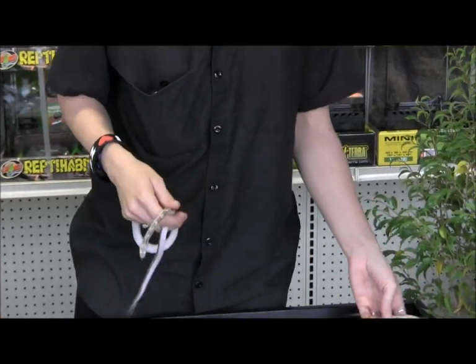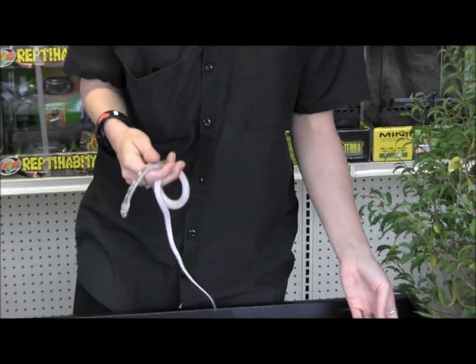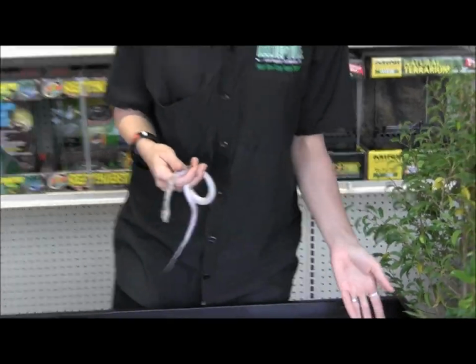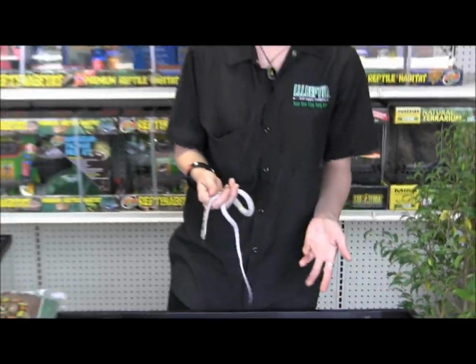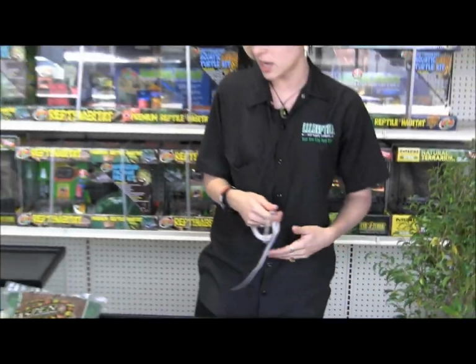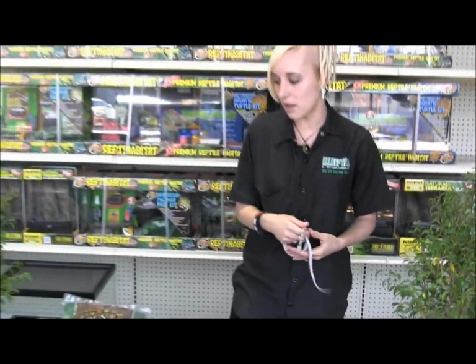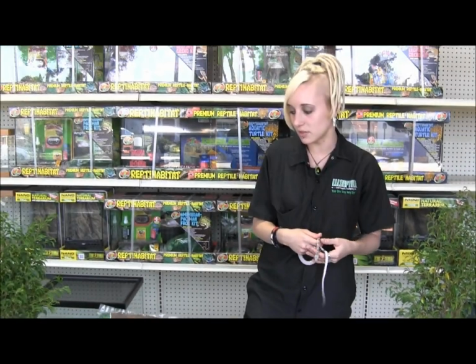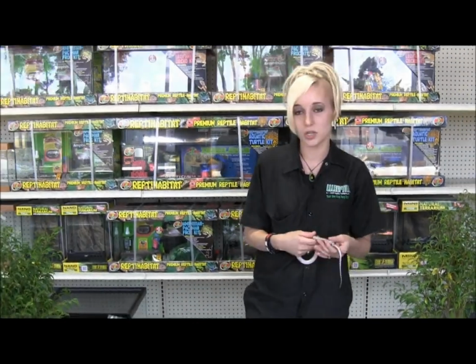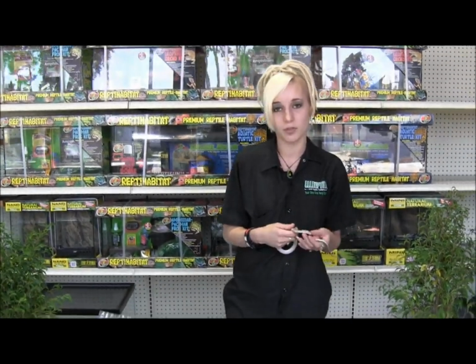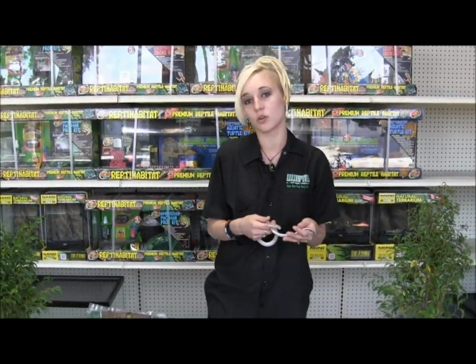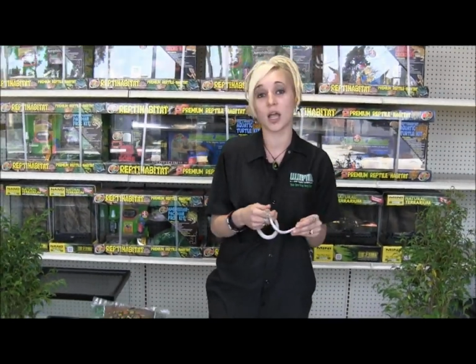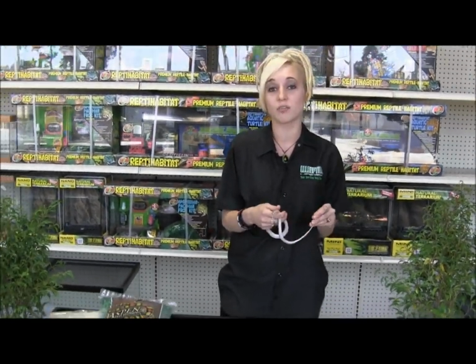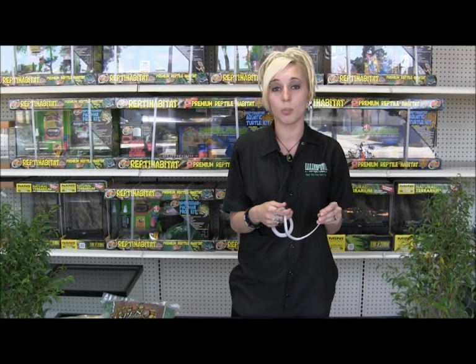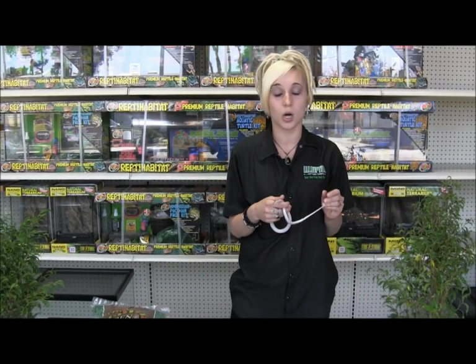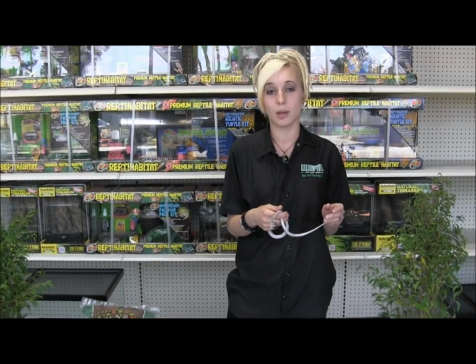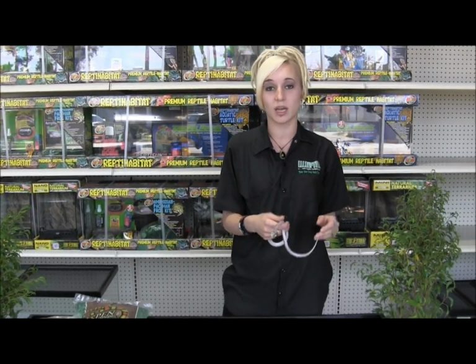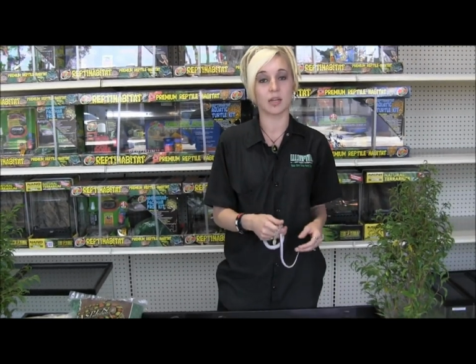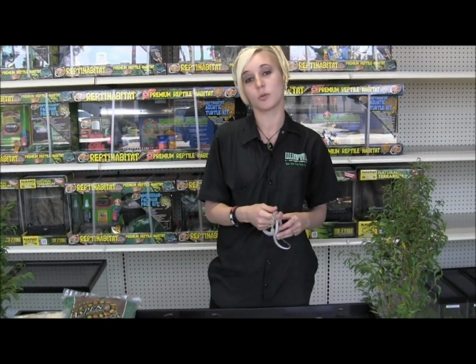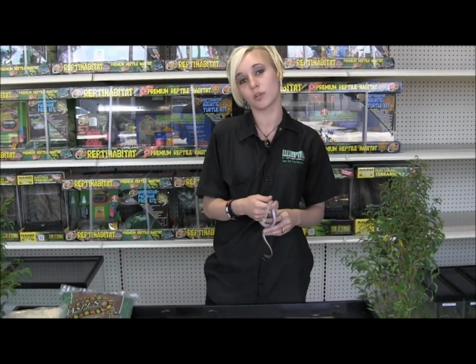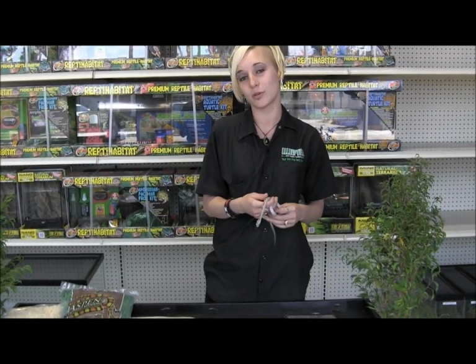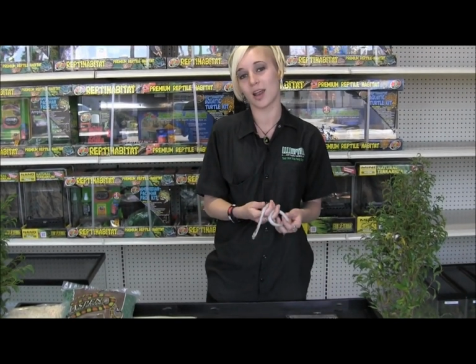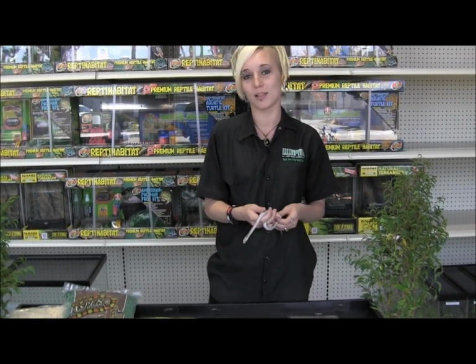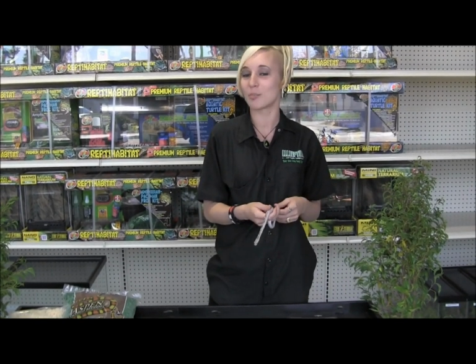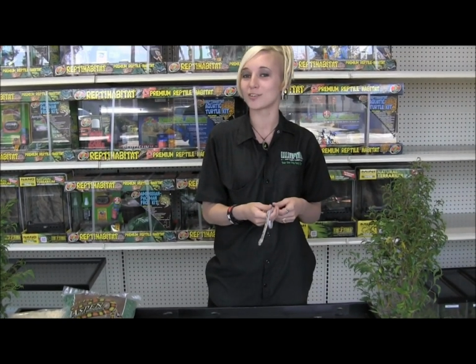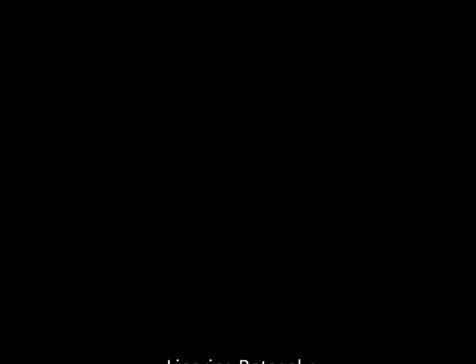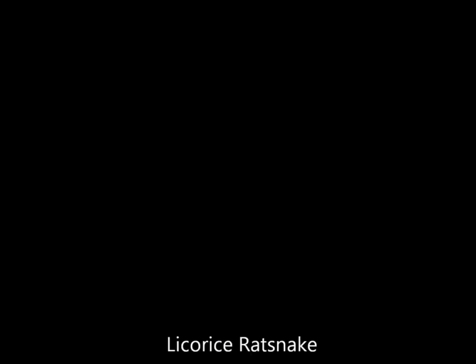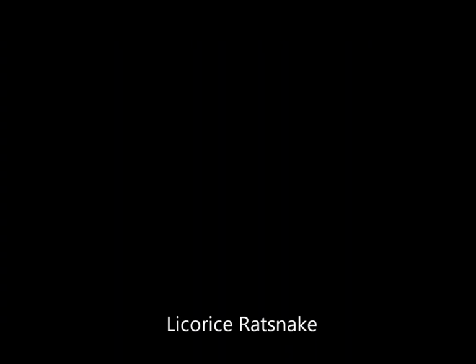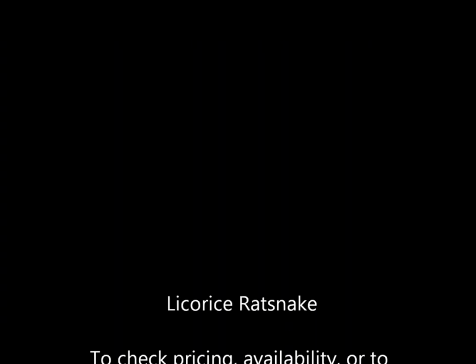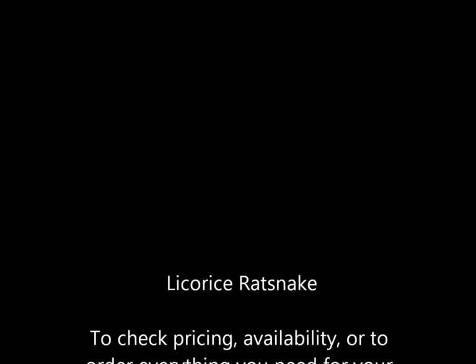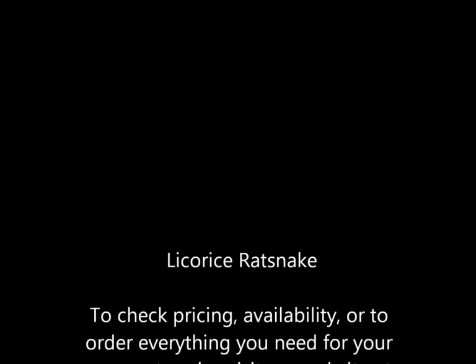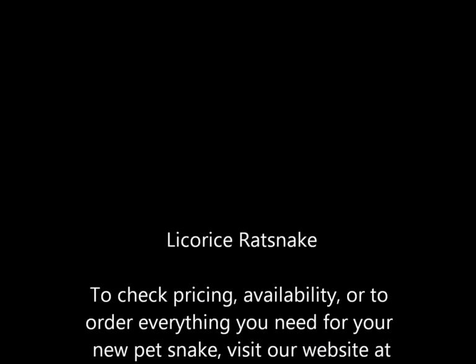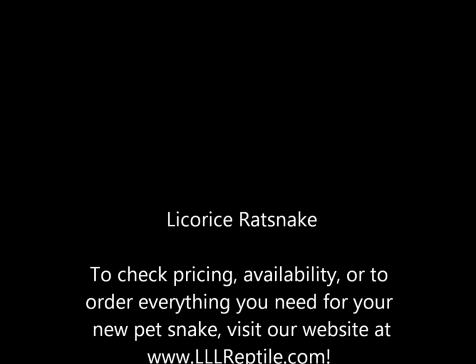Everything you see here — everything that you need for this little guy — is available on our website at www.lloreptile.com.